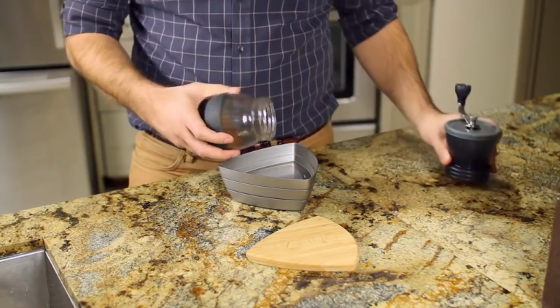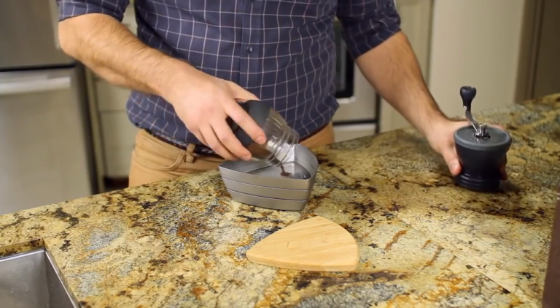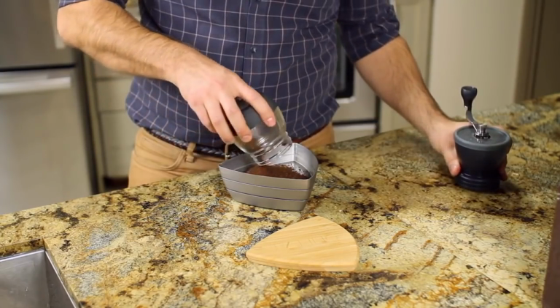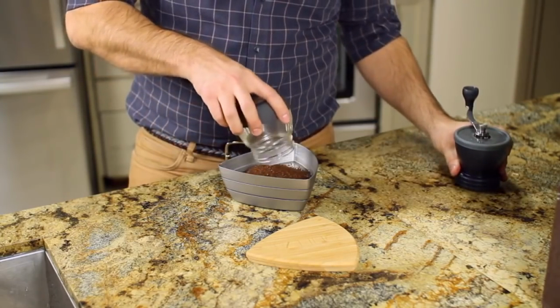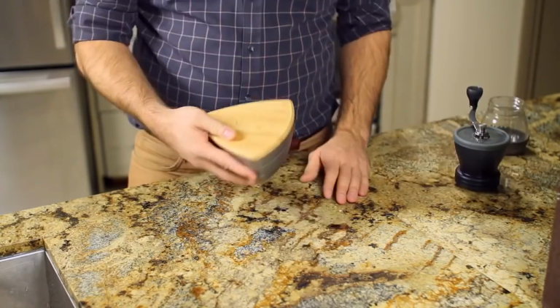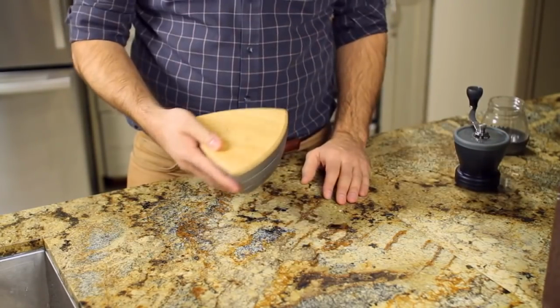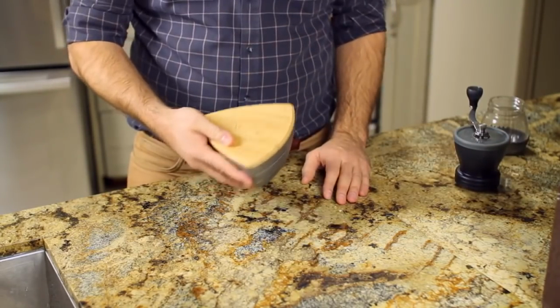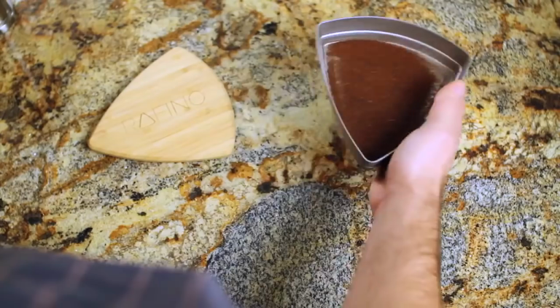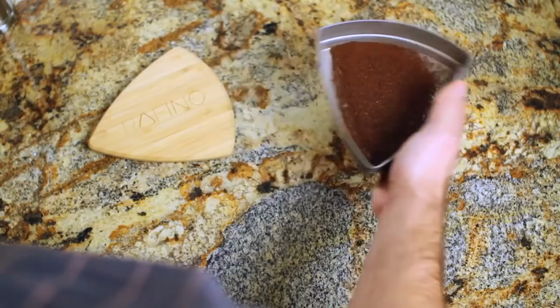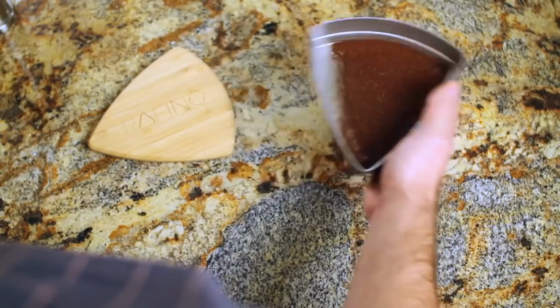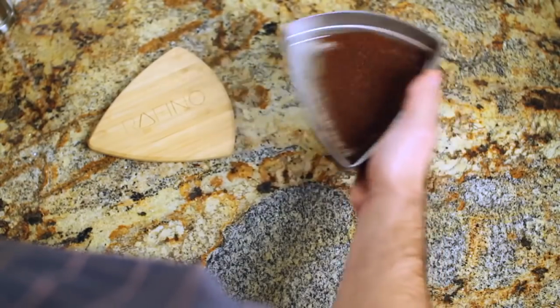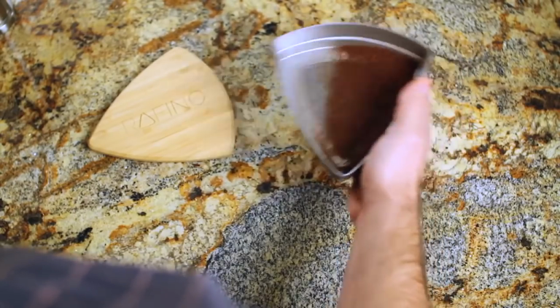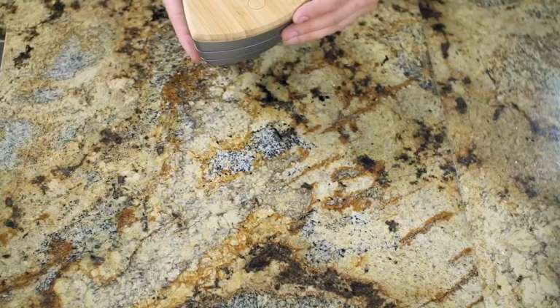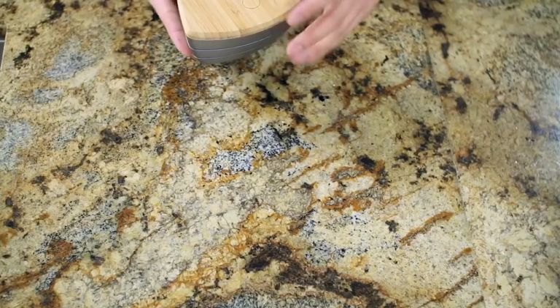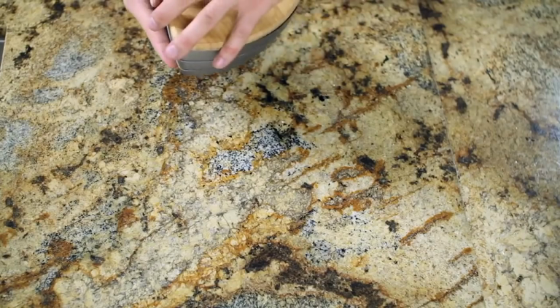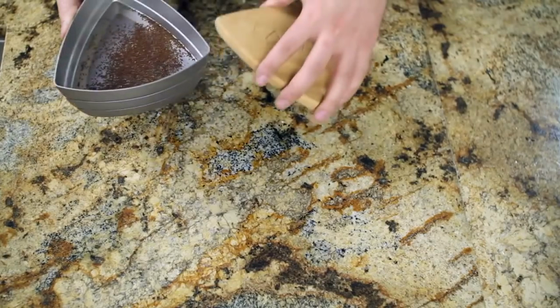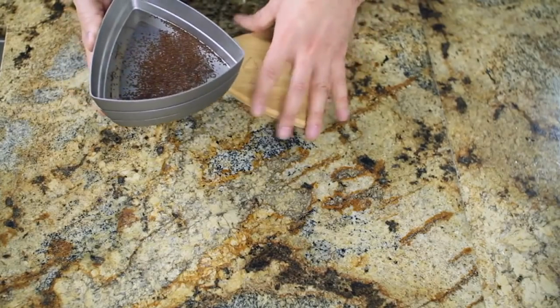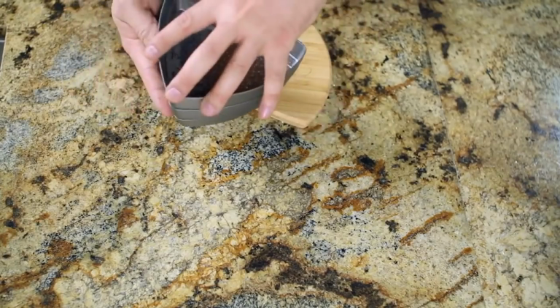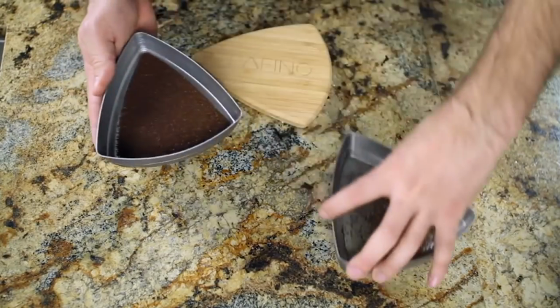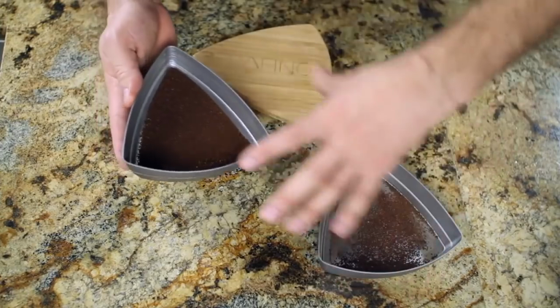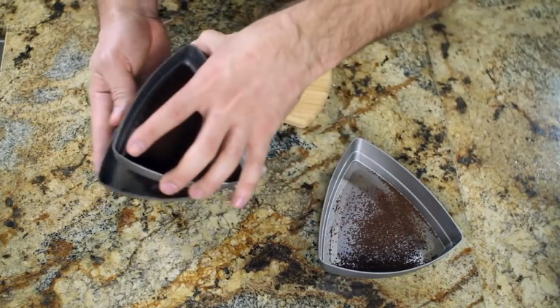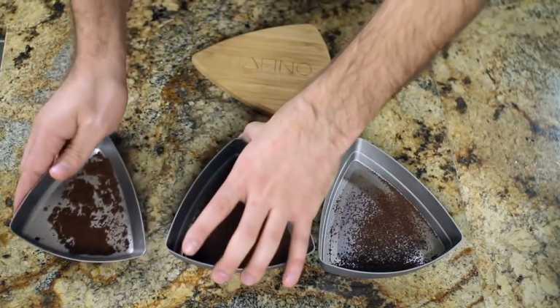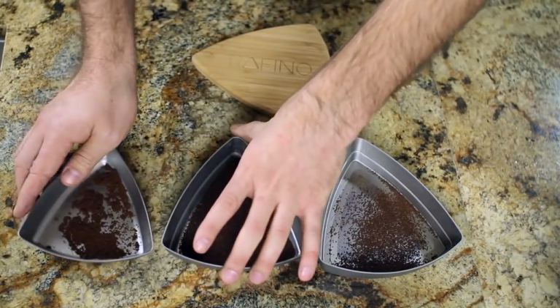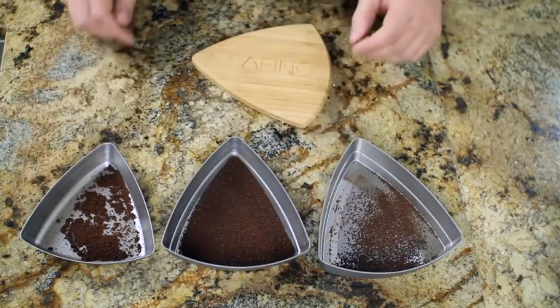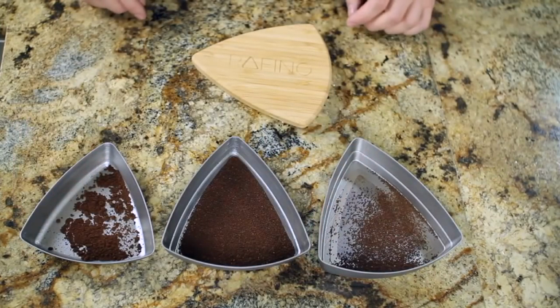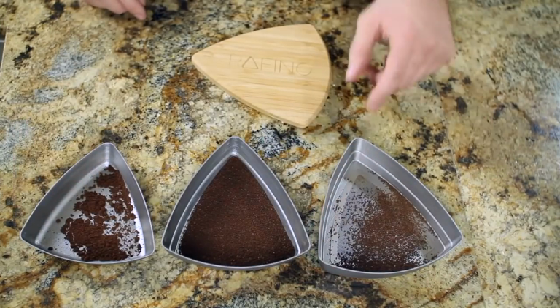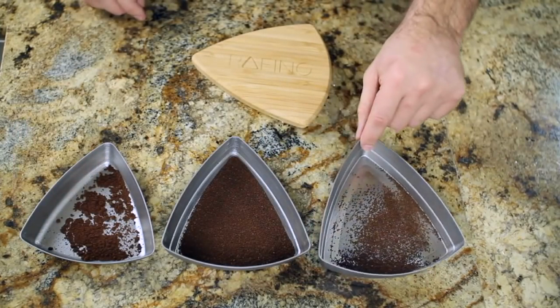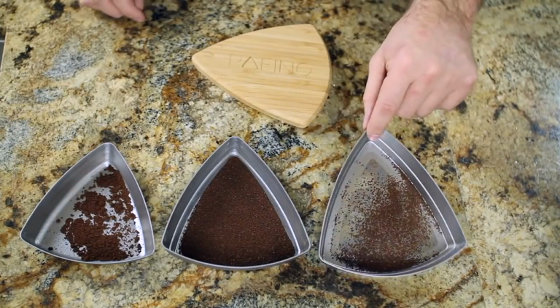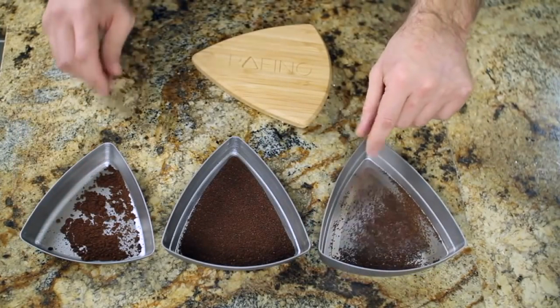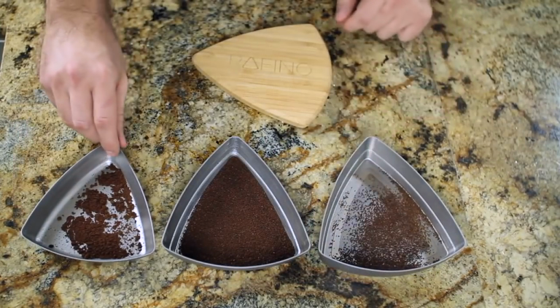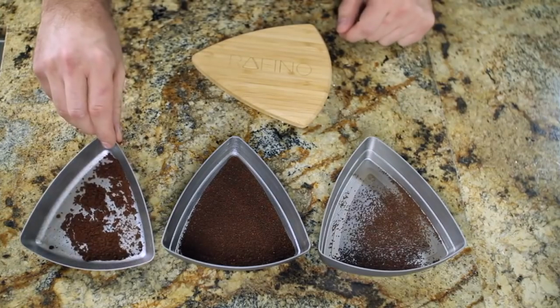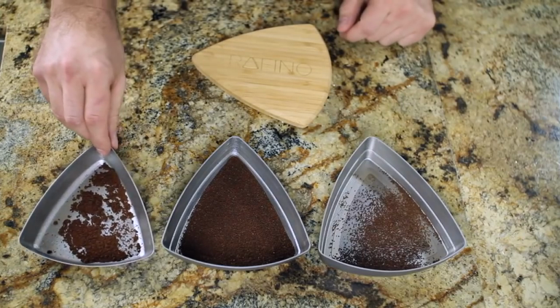Our patent-pending refining system uses unique tiers that separate the coffee grinds to your desired grind size. Simply pour your grinds into the Rufino, shake it side to side, and now you have the perfect grind. Instead of just filtering out the large particles, the Rufino goes one step further and isolates your desired particle size by removing the grounds that are both too big and too small.